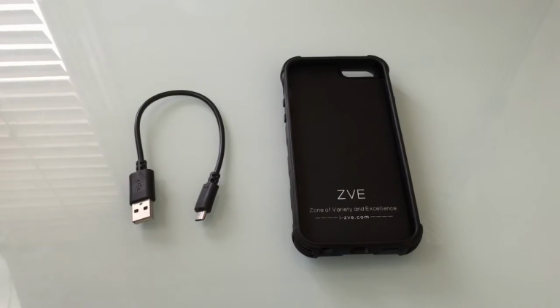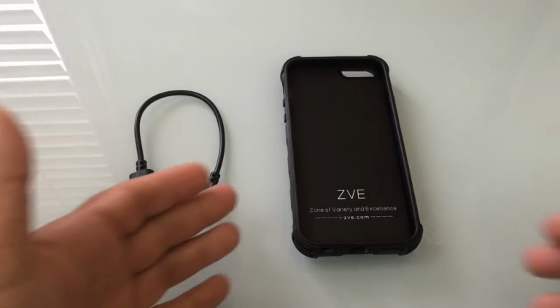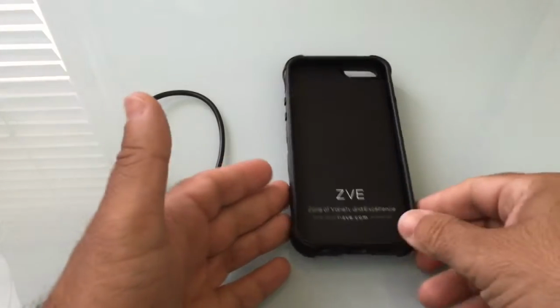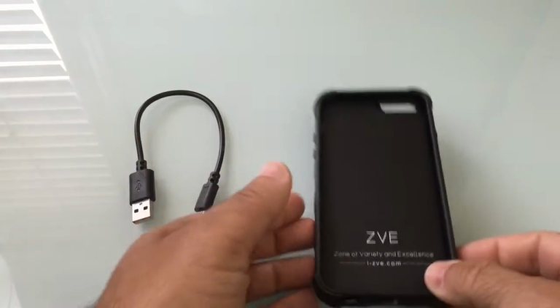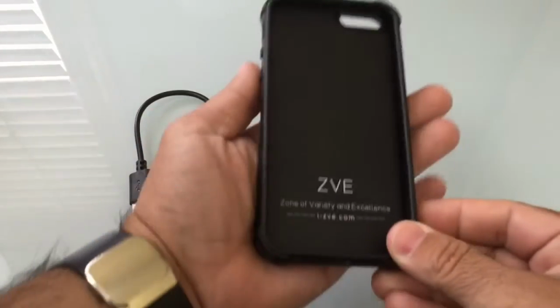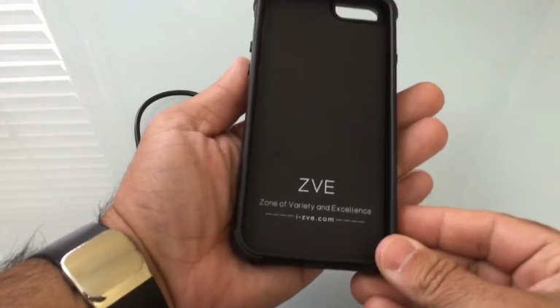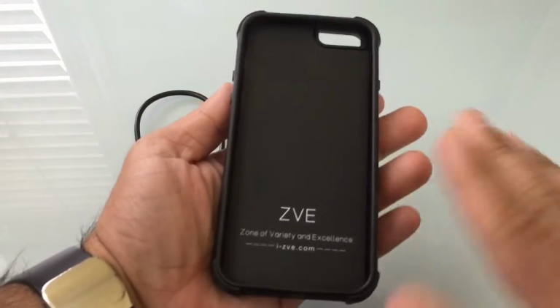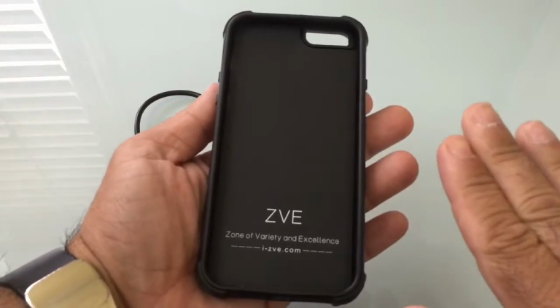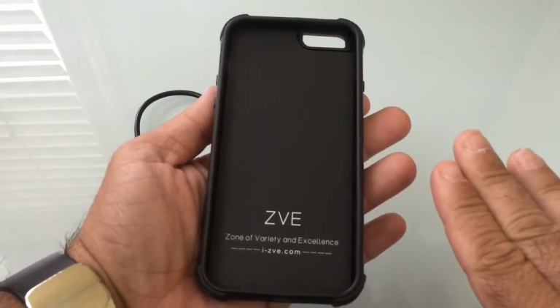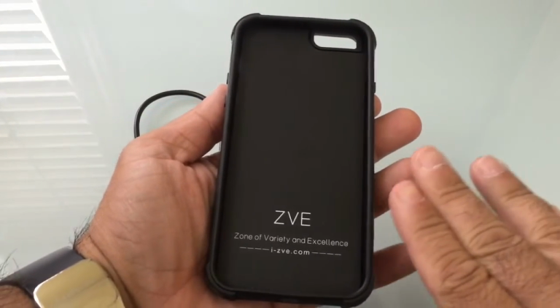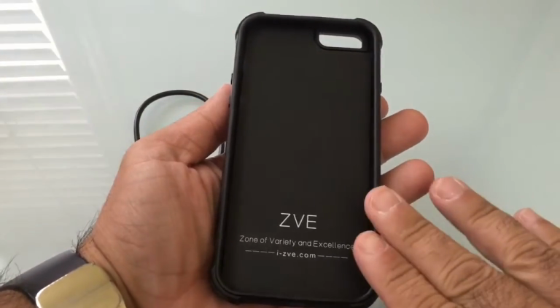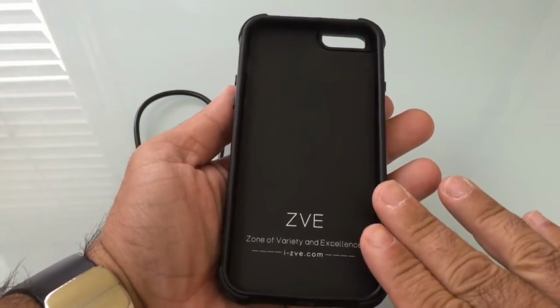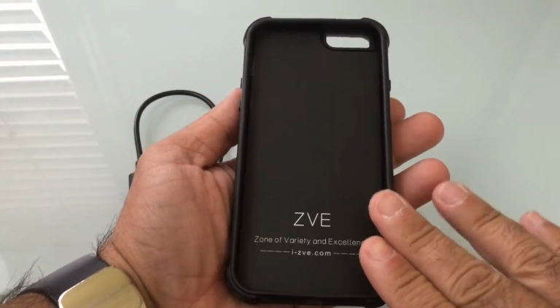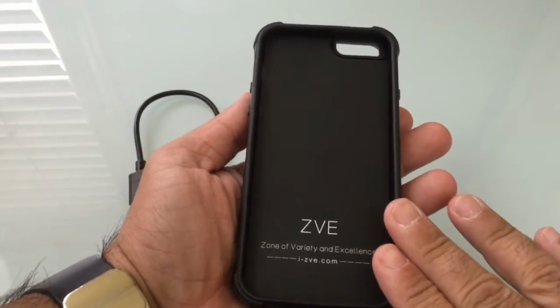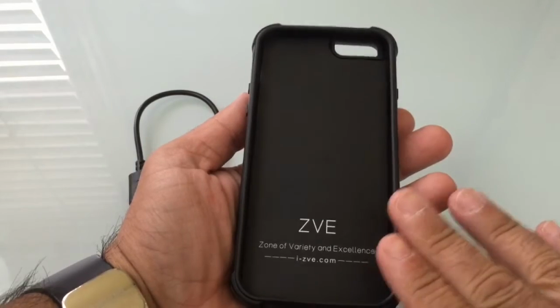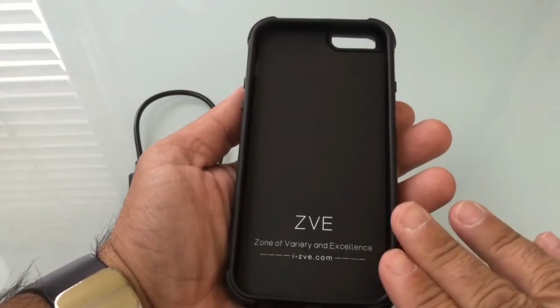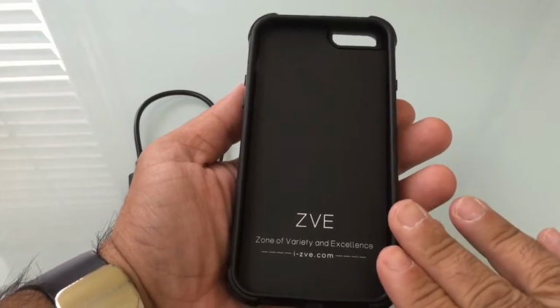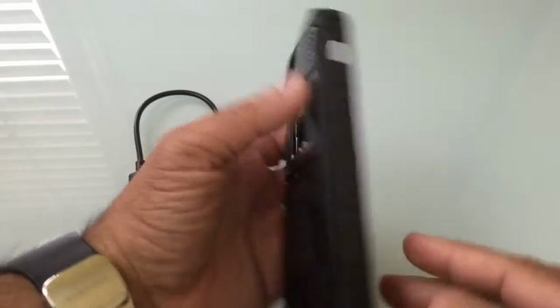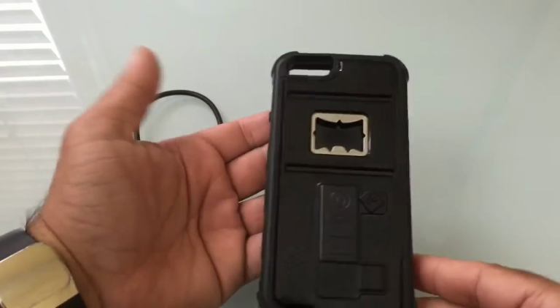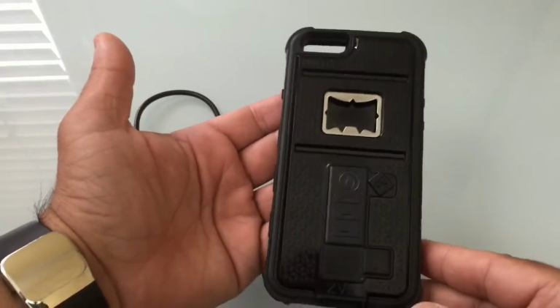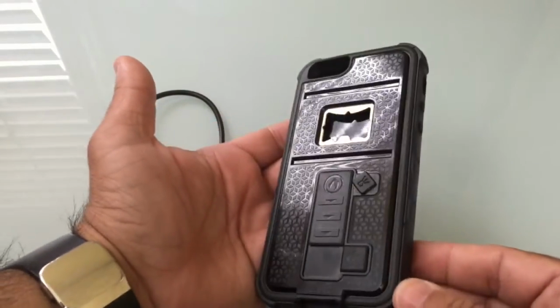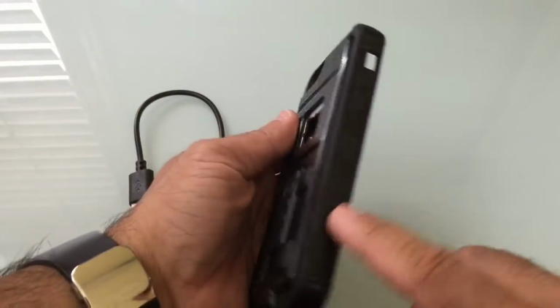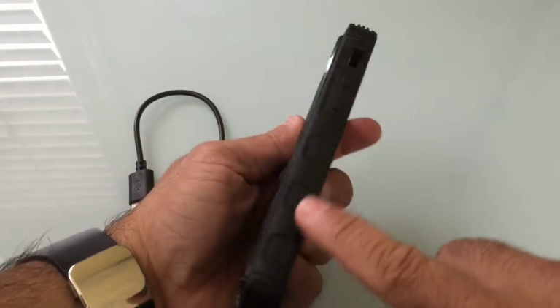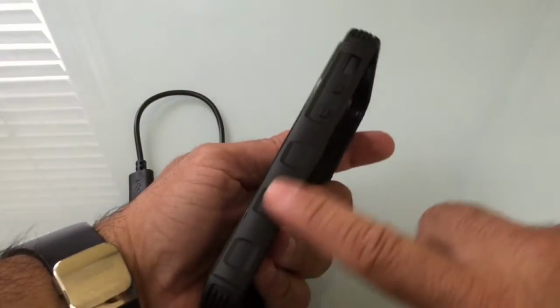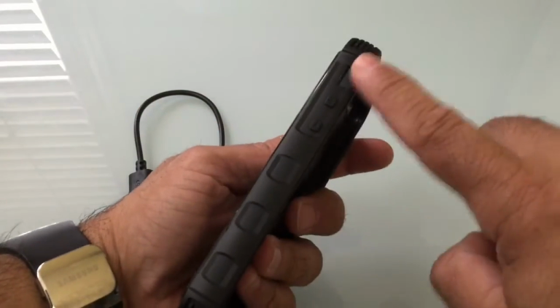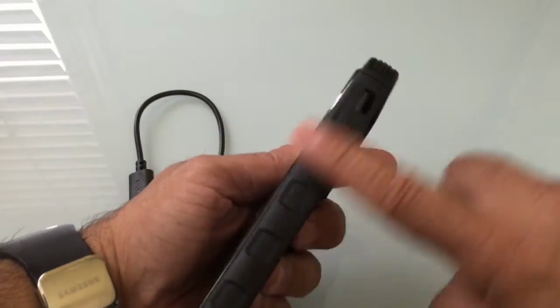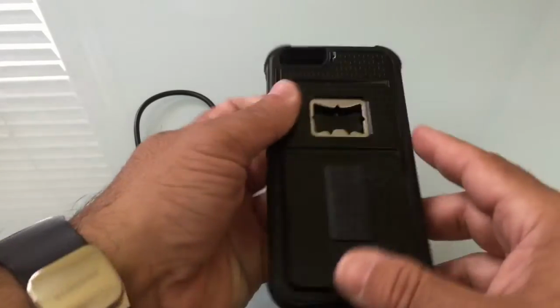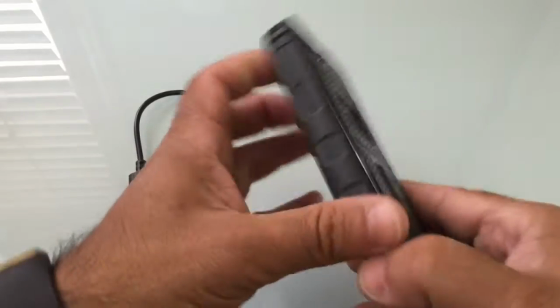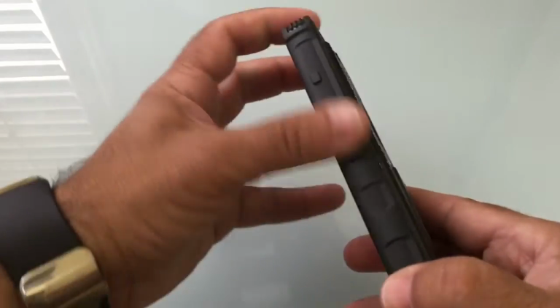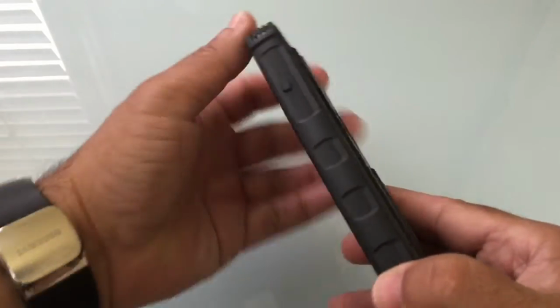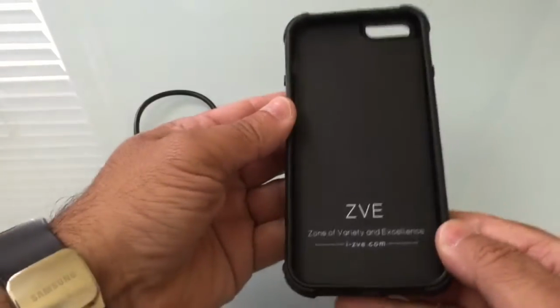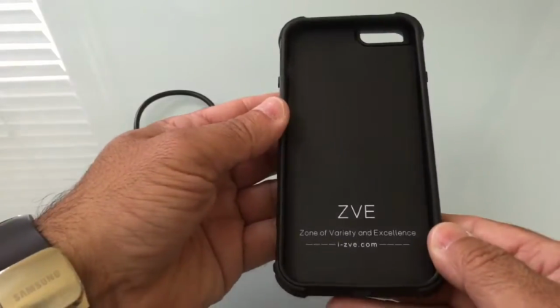At first glance when you look at the case, the first thing that comes to mind is that this is an impact or heavy duty impact-resistant case, and if you look at the back you'll notice that you have some nice protection going all the way around the case.